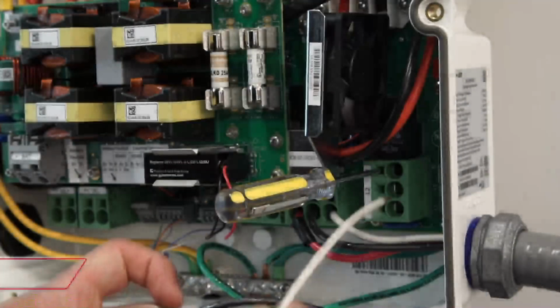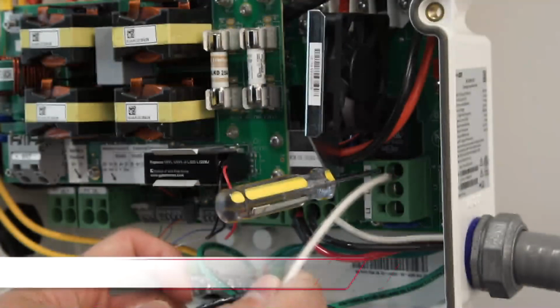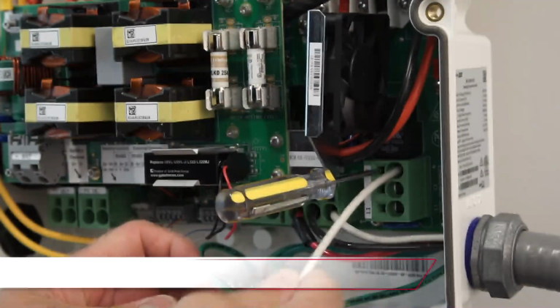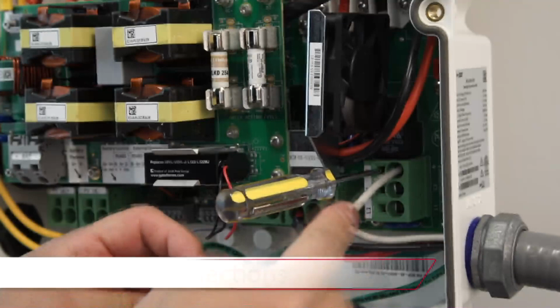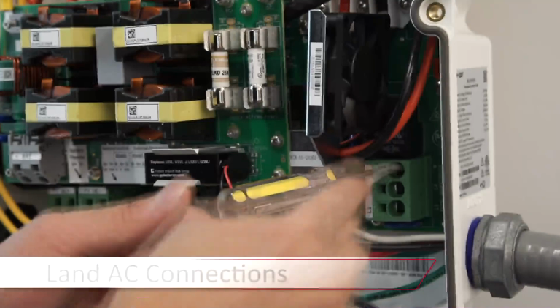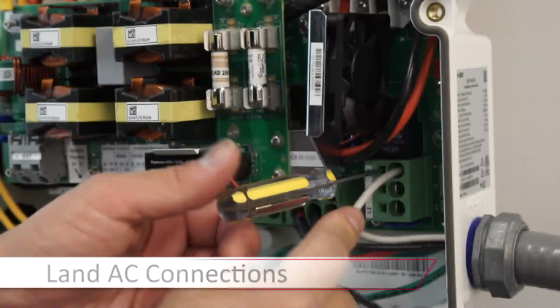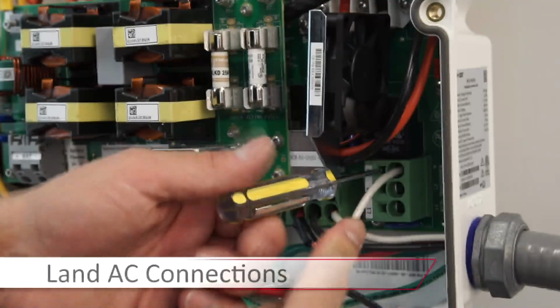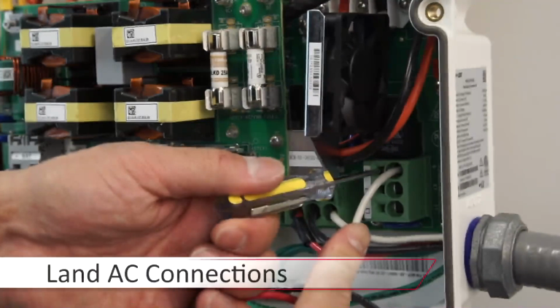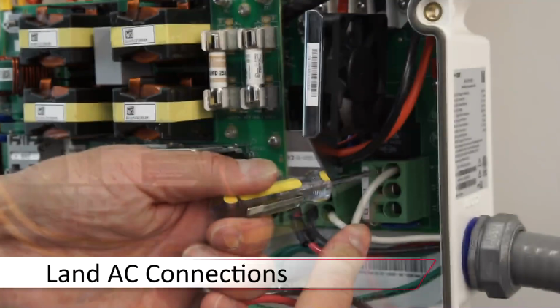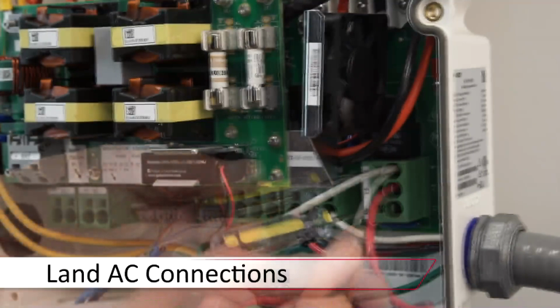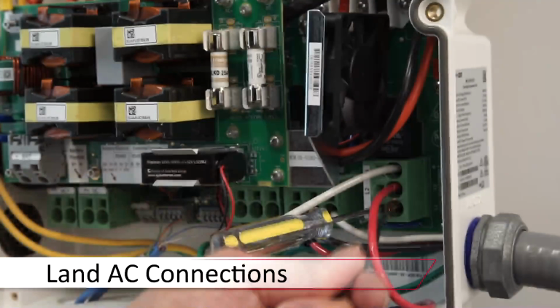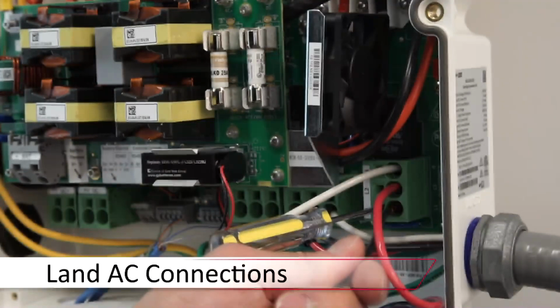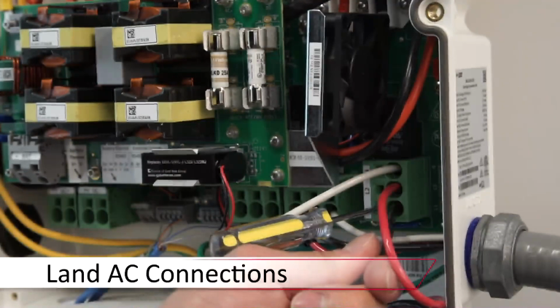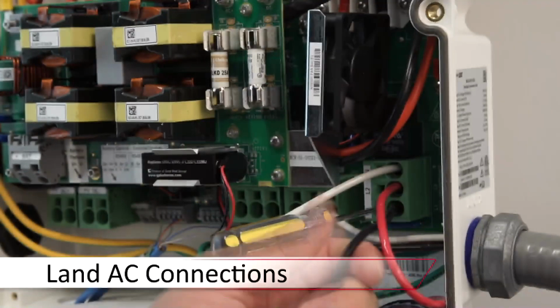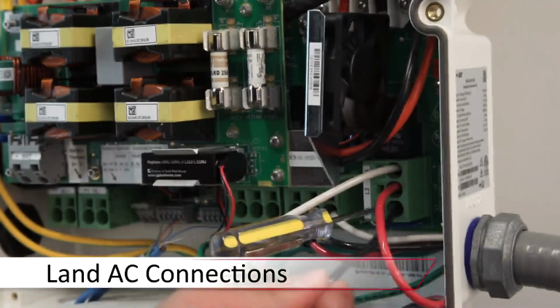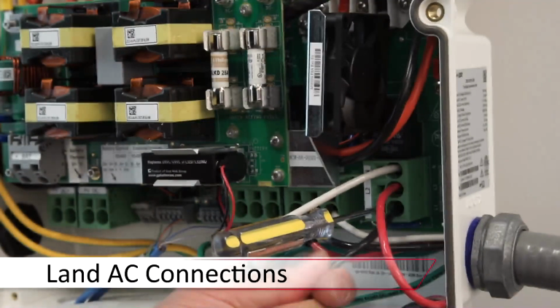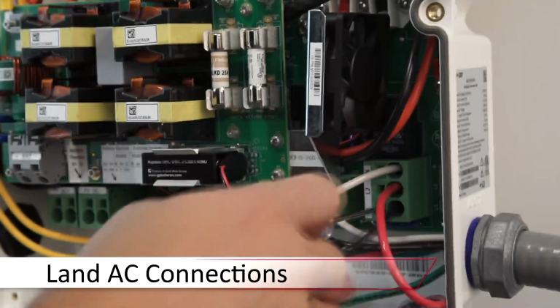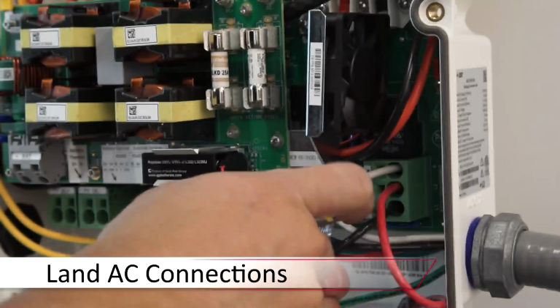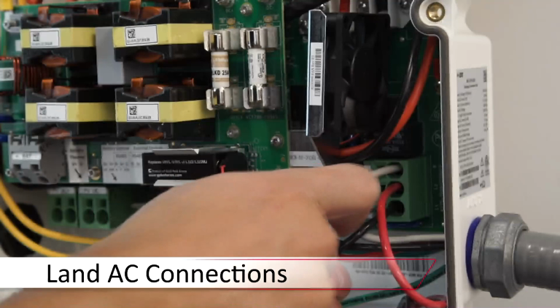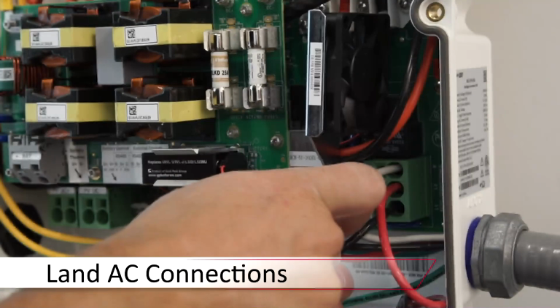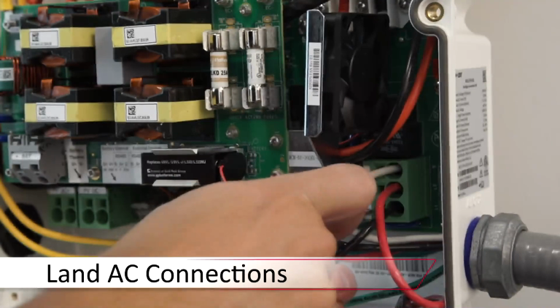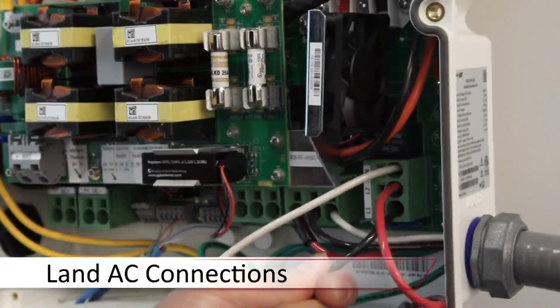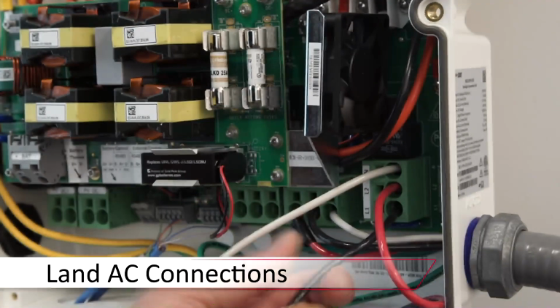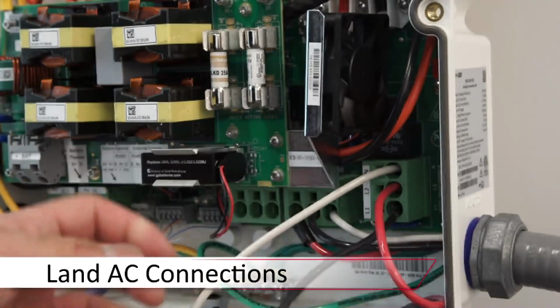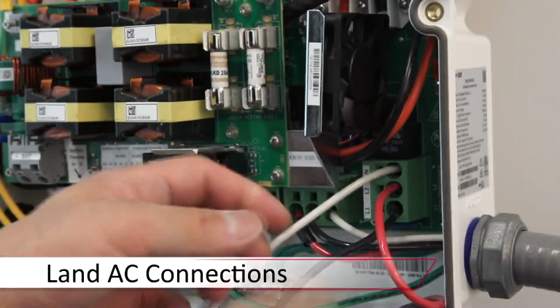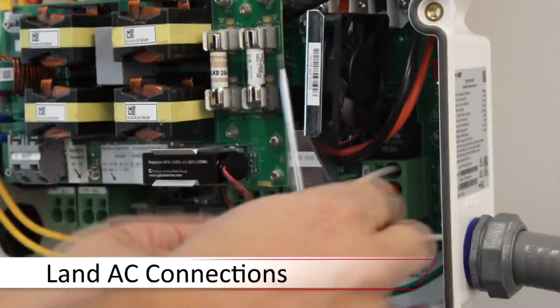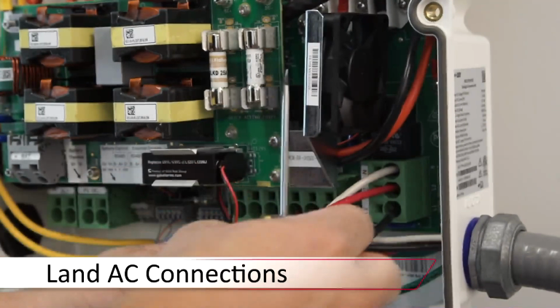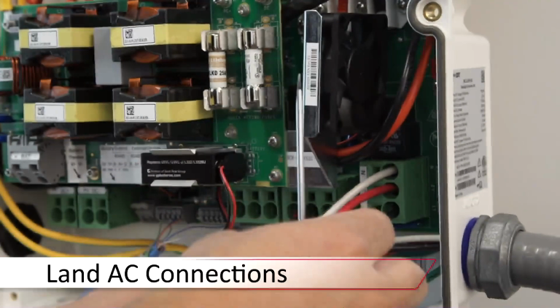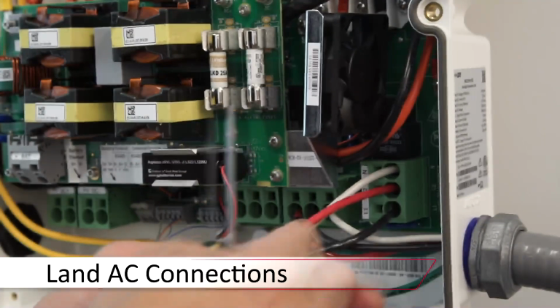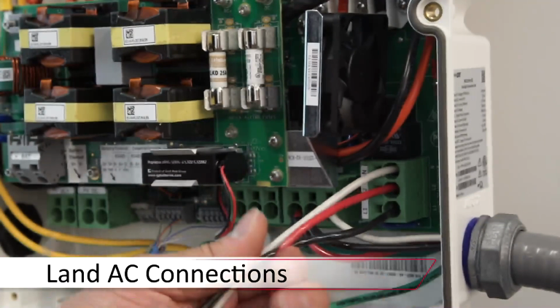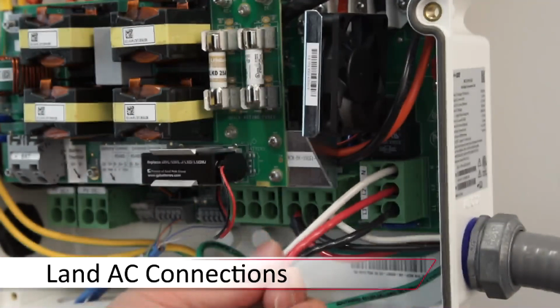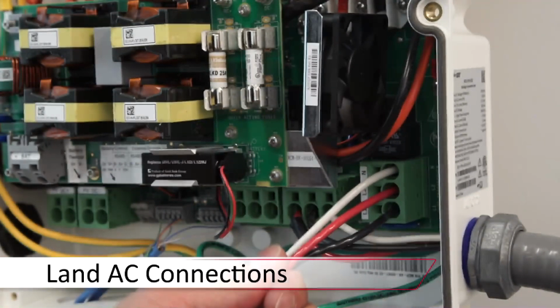AC connections are located on the bottom right hand side. Insert your screwdriver, land line one, line two, and your neutral, and remove the screwdriver. Verify connections.